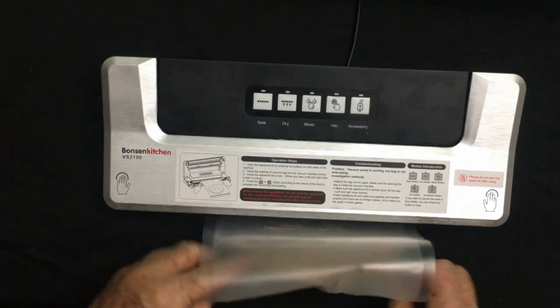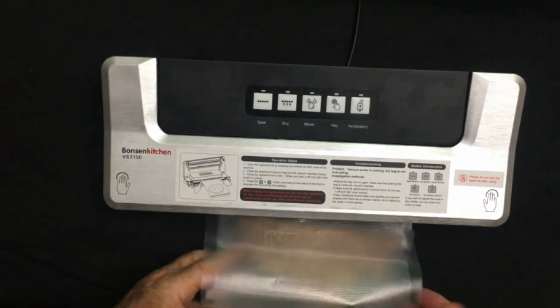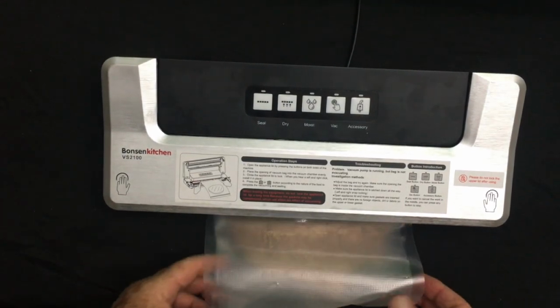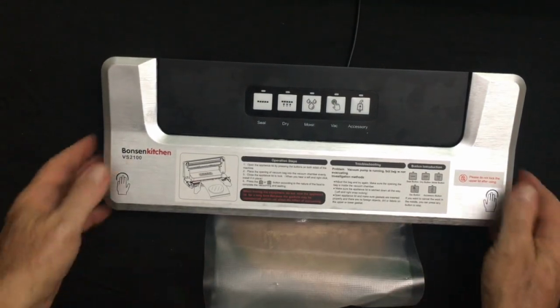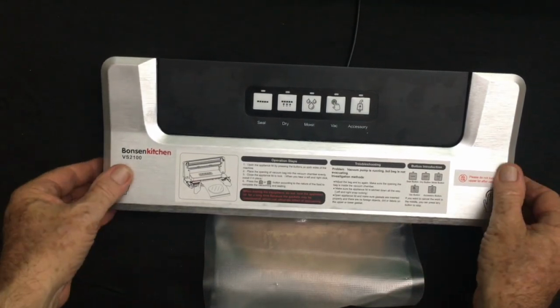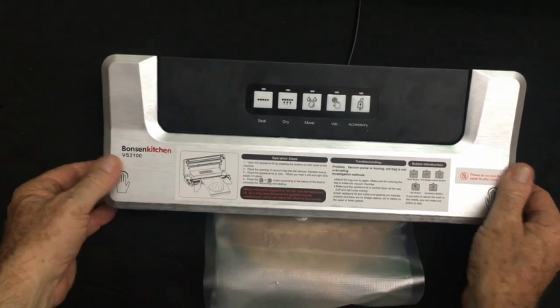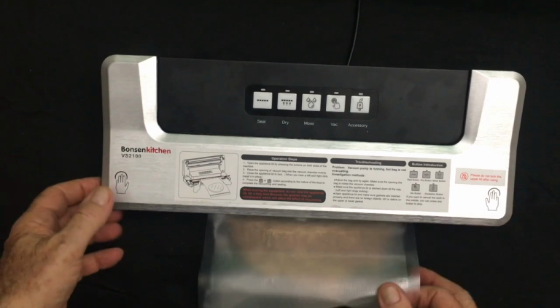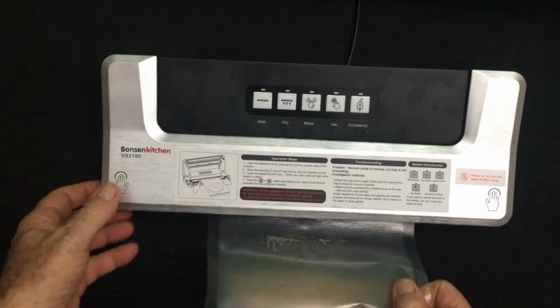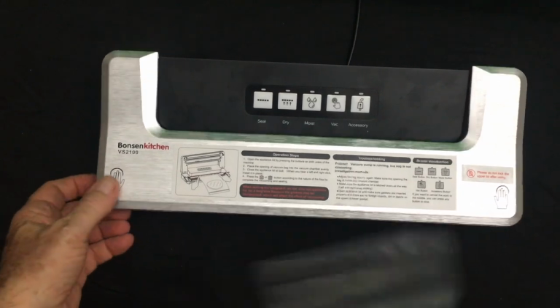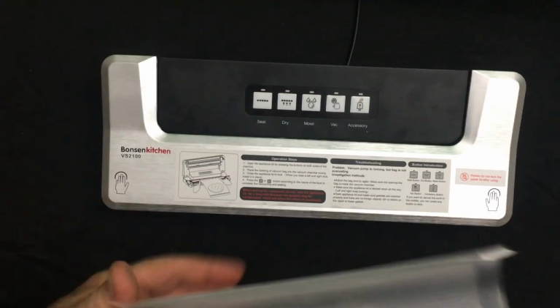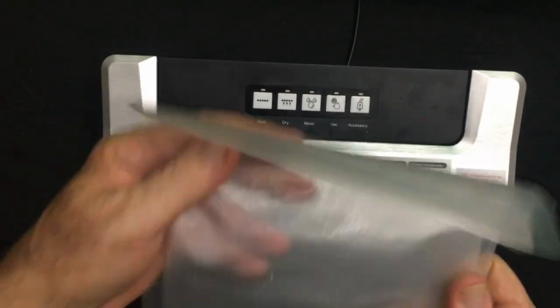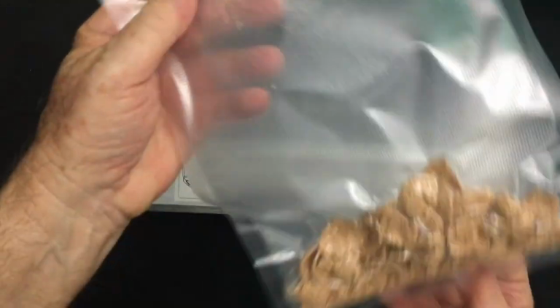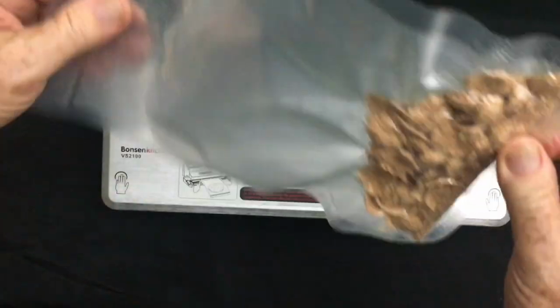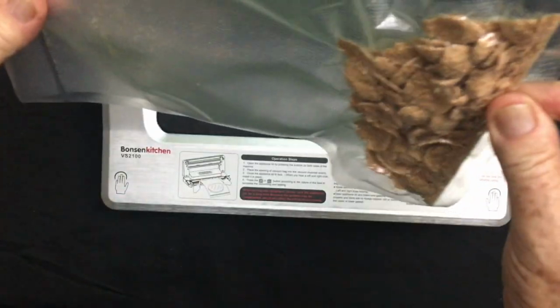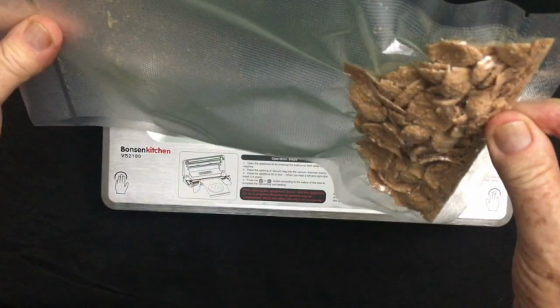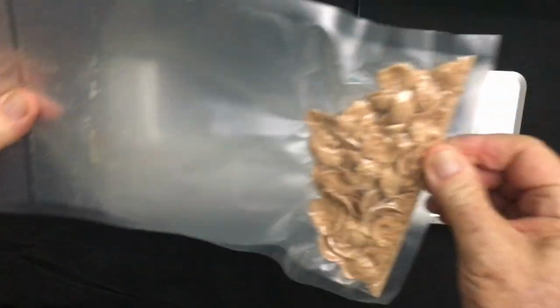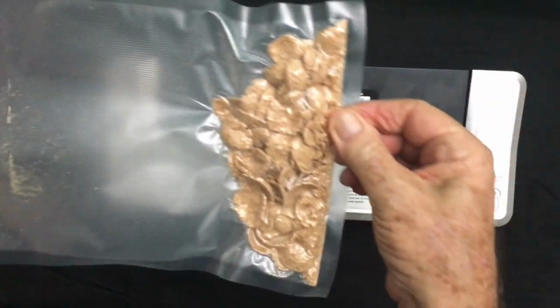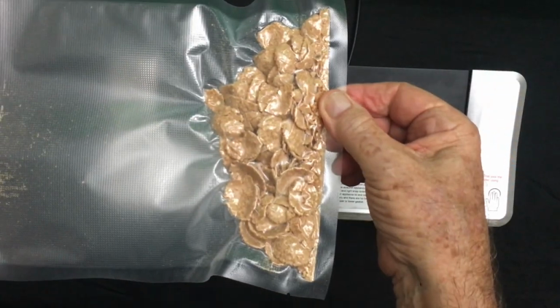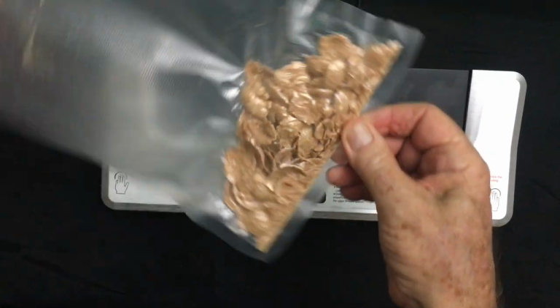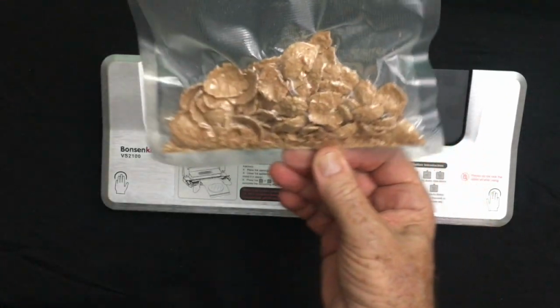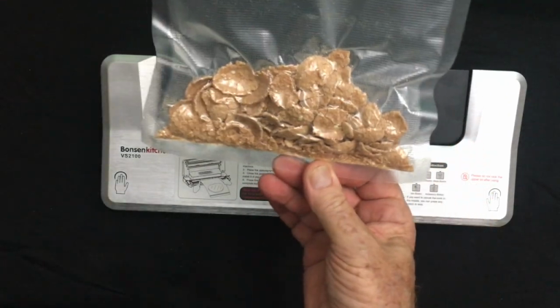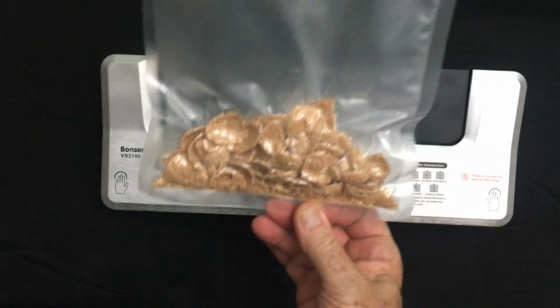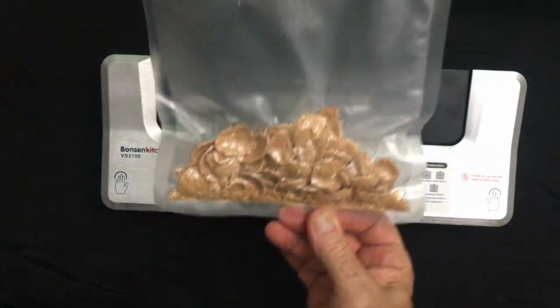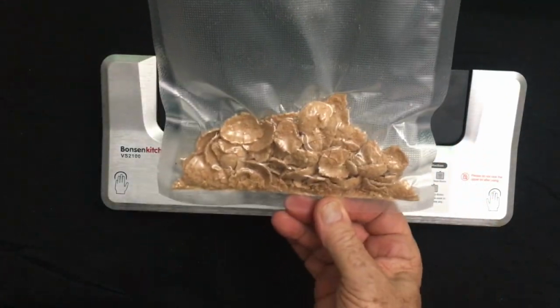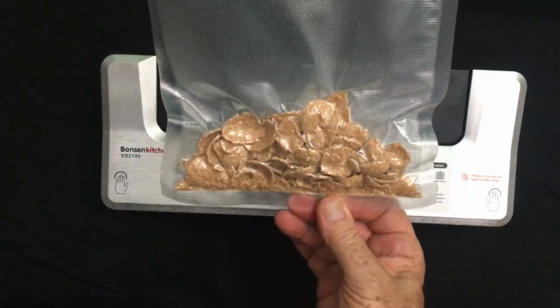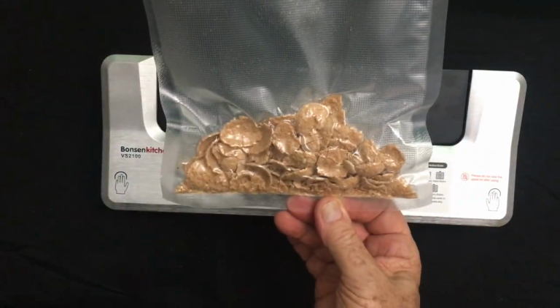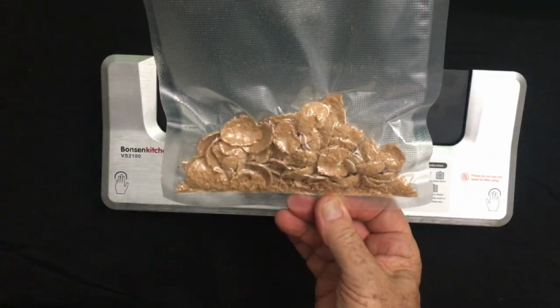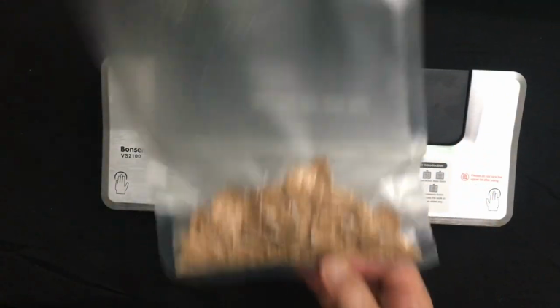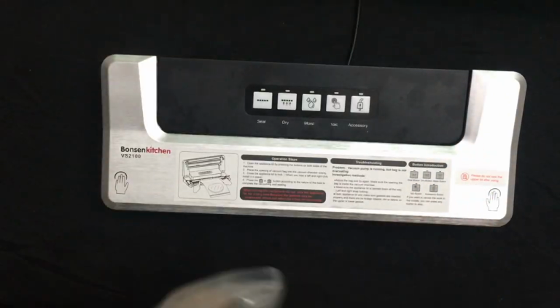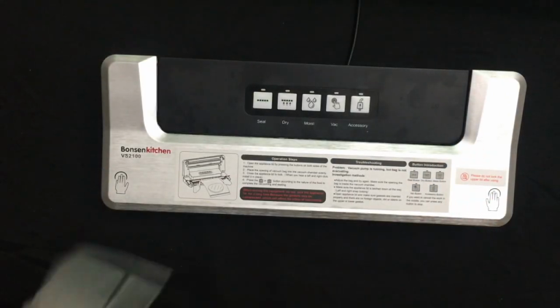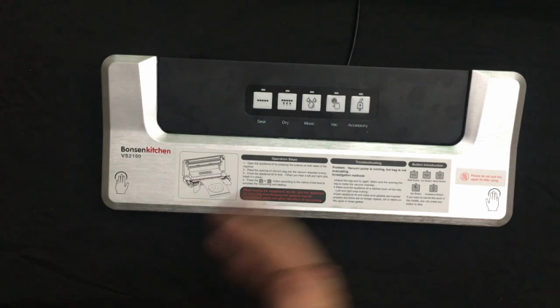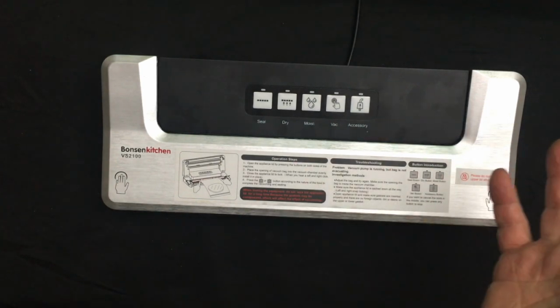The machine is also great if you're a sous-vide chef, or you want to seal vegetables, casseroles, or rice — just throw it in the refrigerator or freezer. Put your fresh fruit in there and it saves it for the next day. Really a fantastic machine. We thoroughly enjoy it.